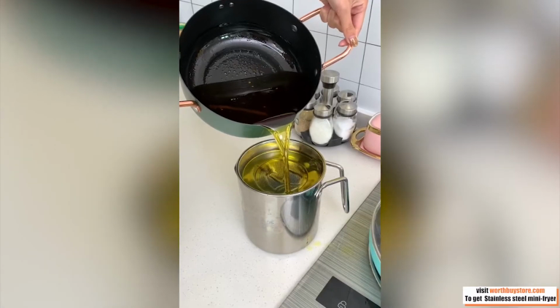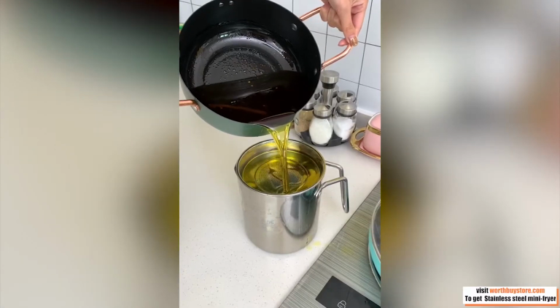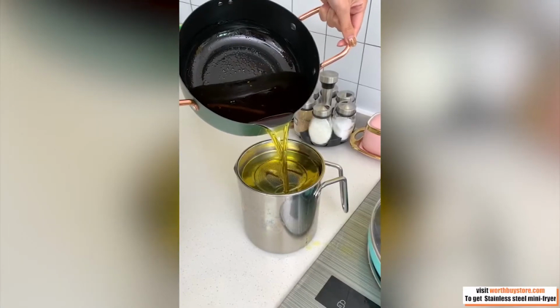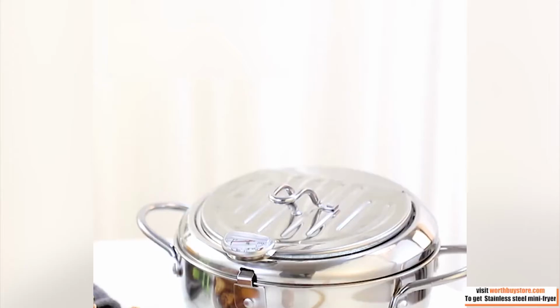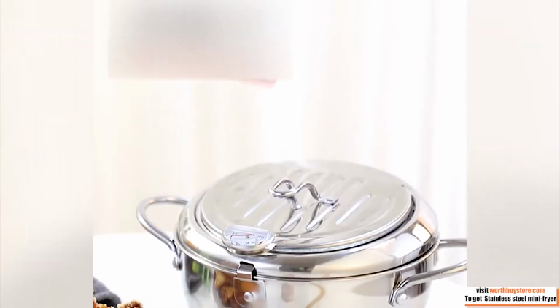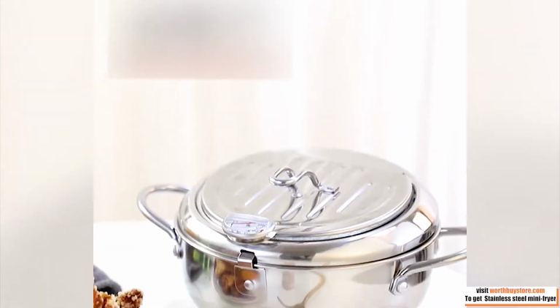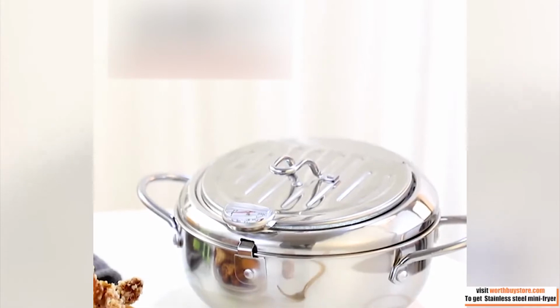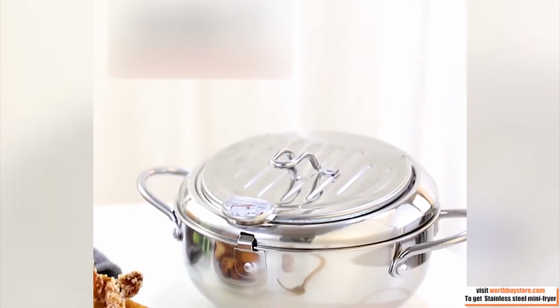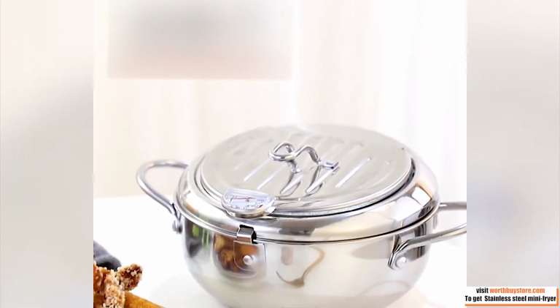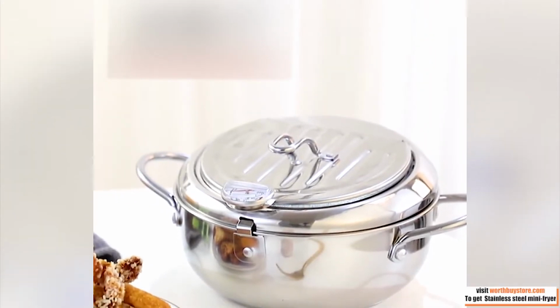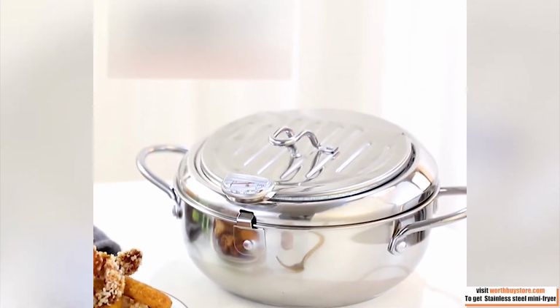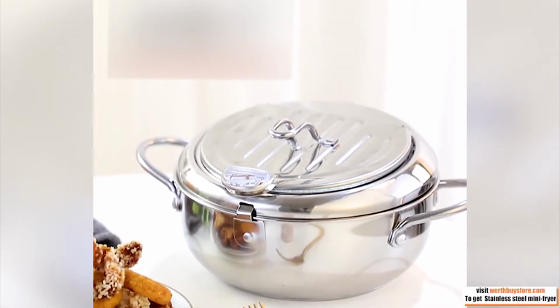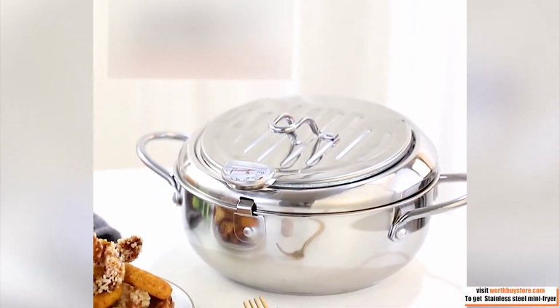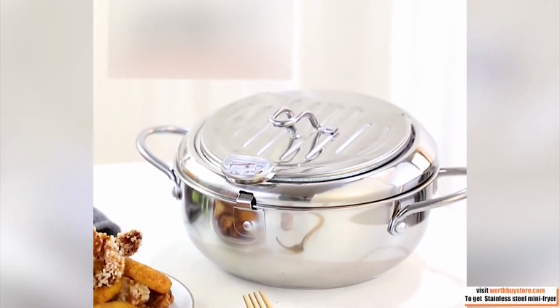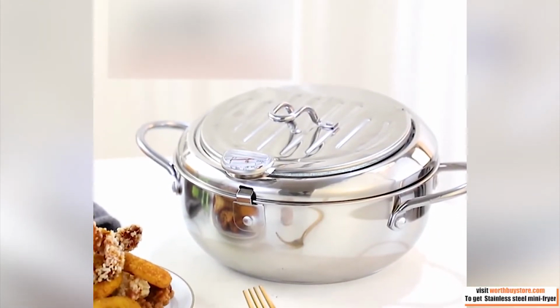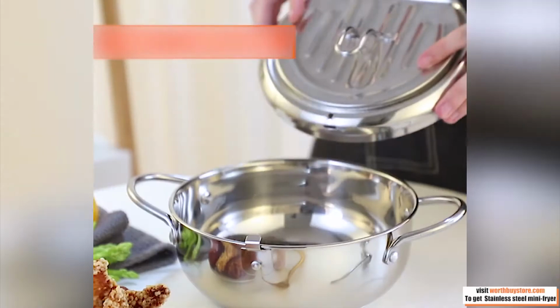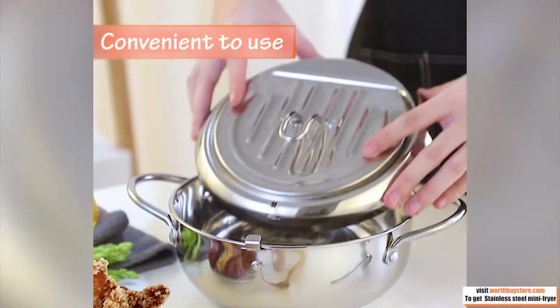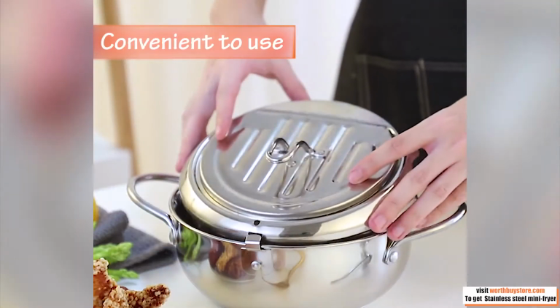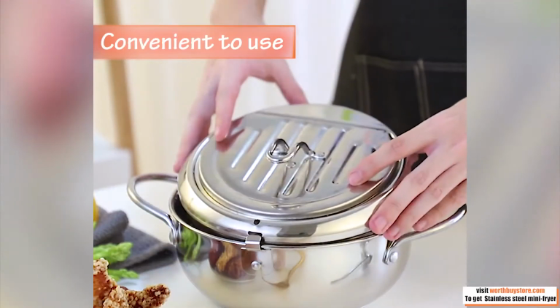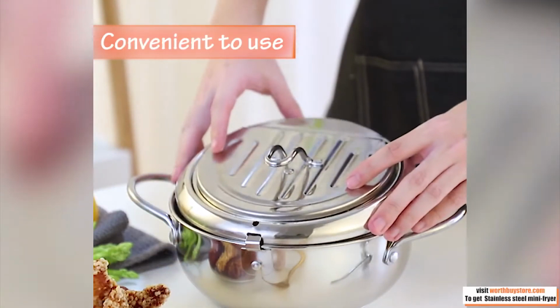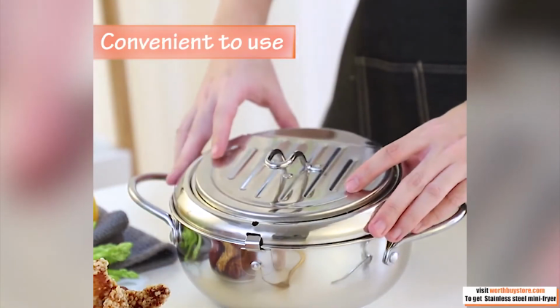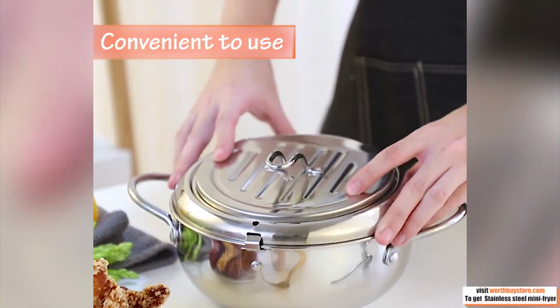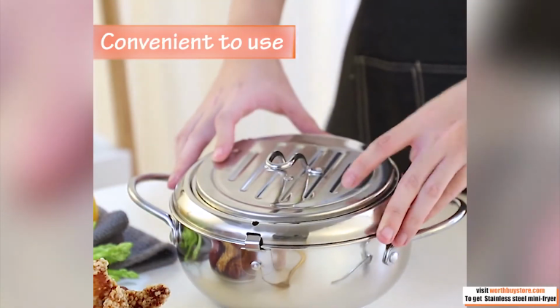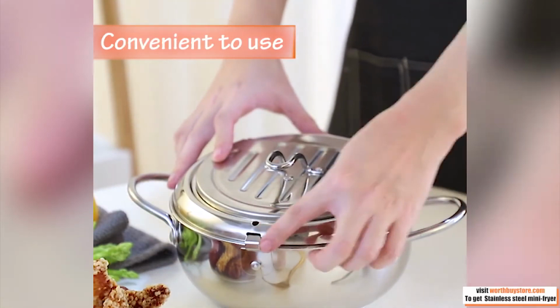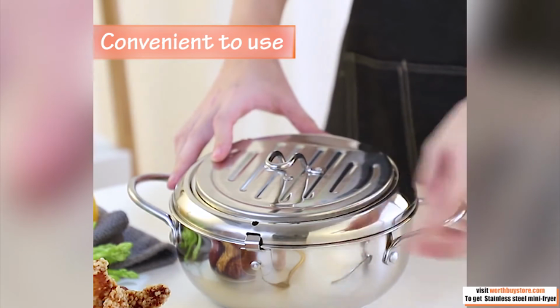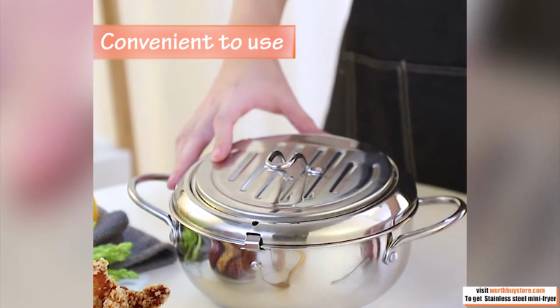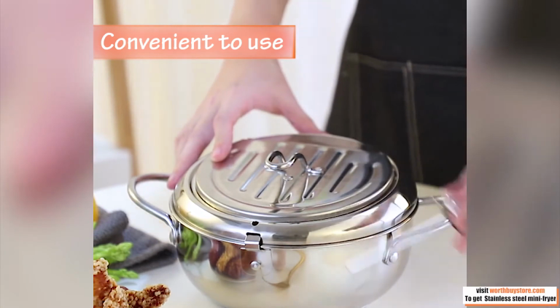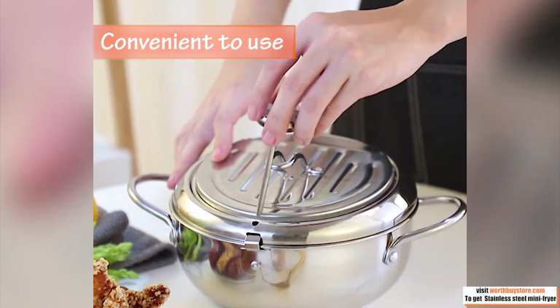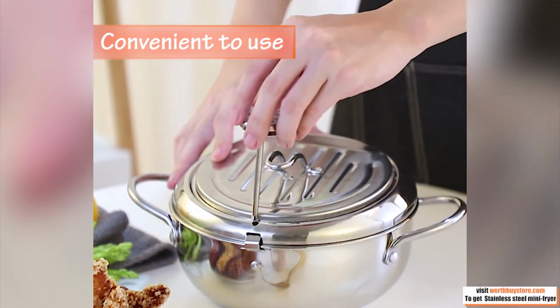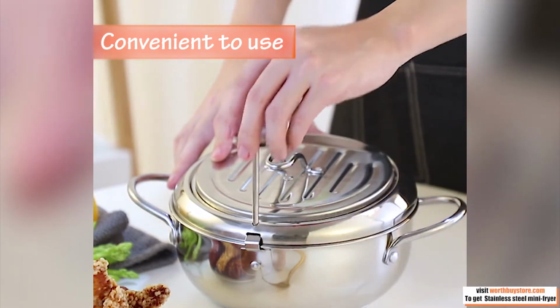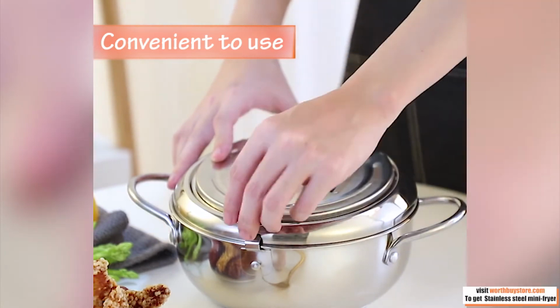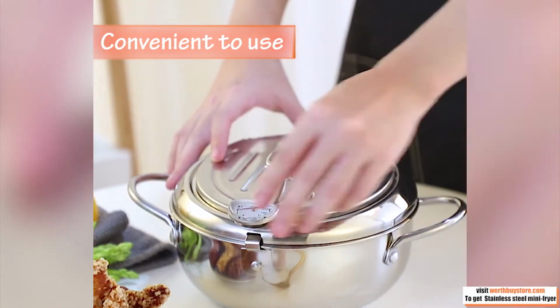The fryer is made of stainless steel, durable, characterized by its good insulation performance, which makes it an ideal ally for frying.